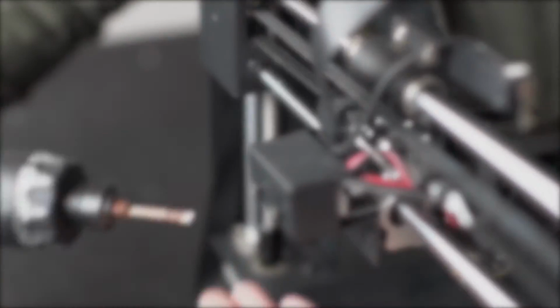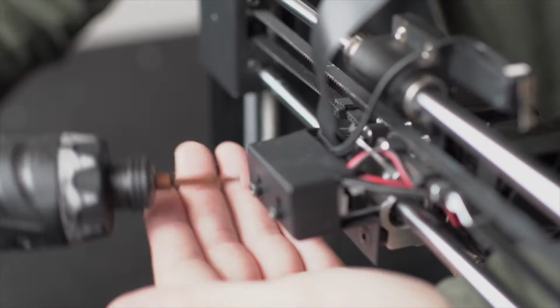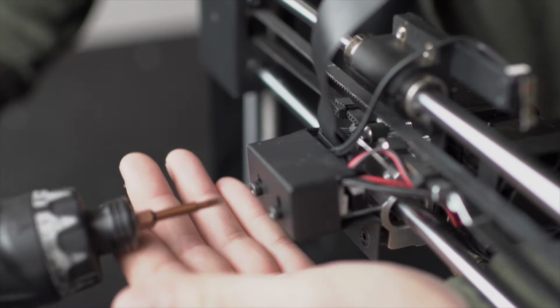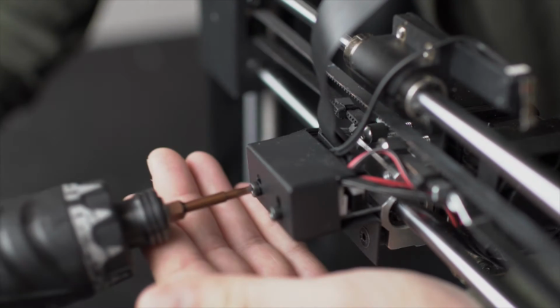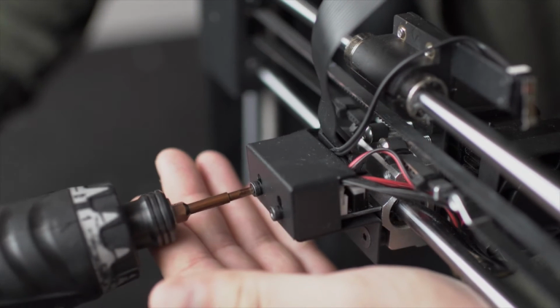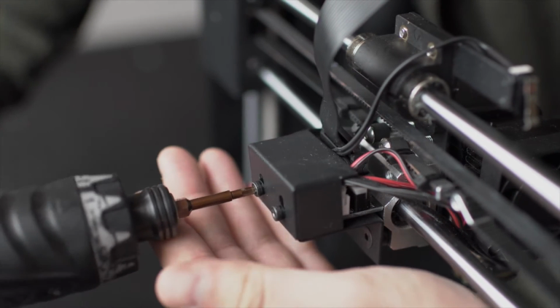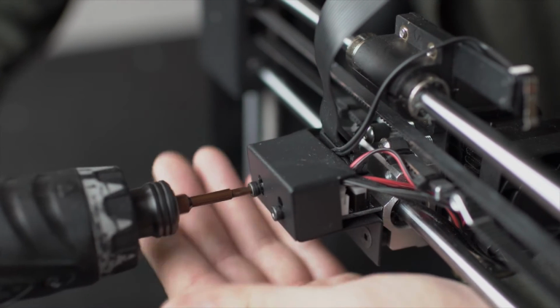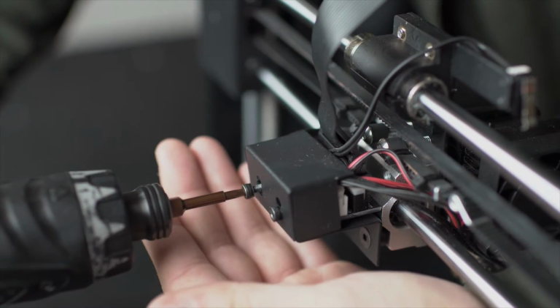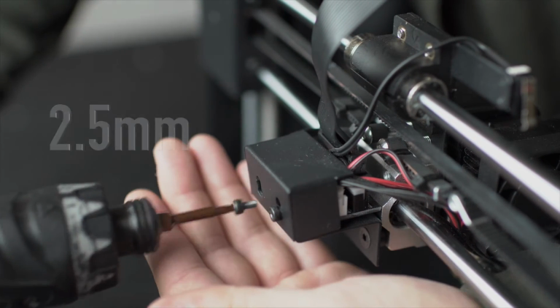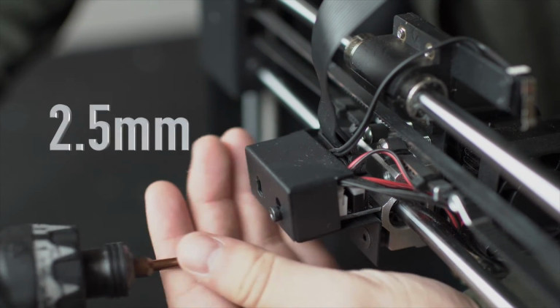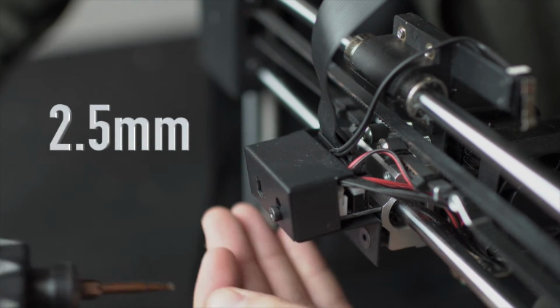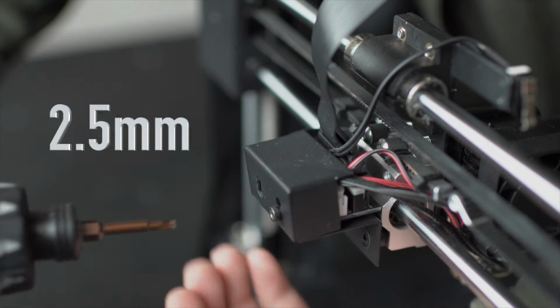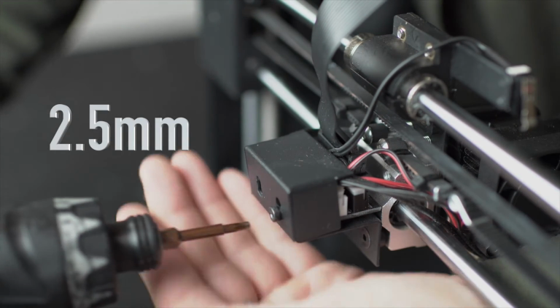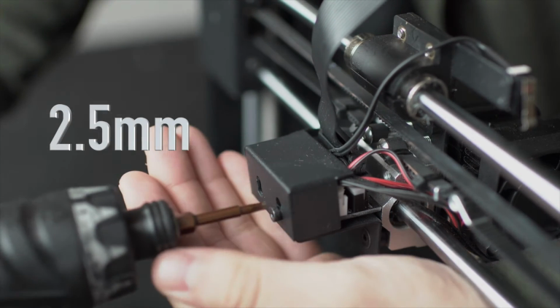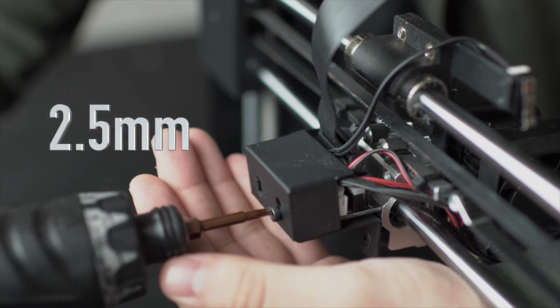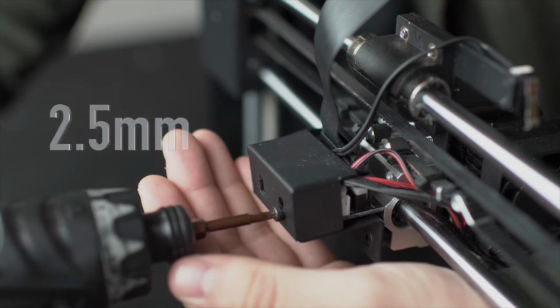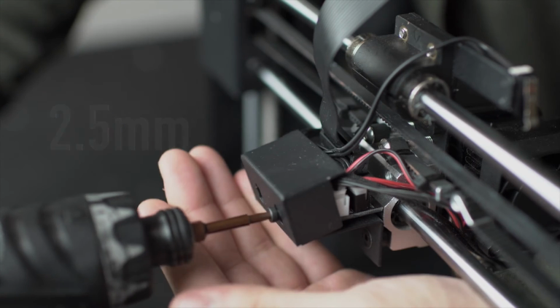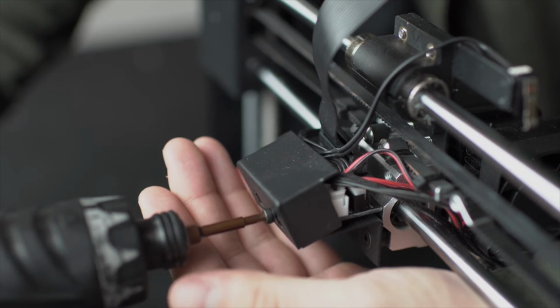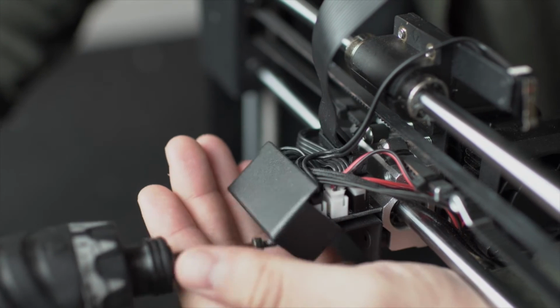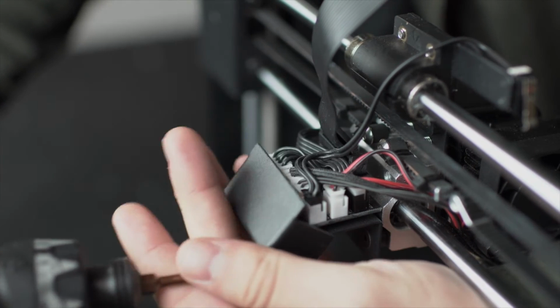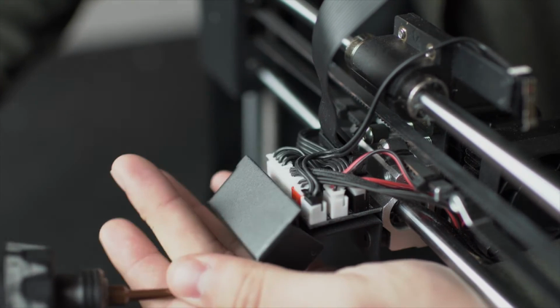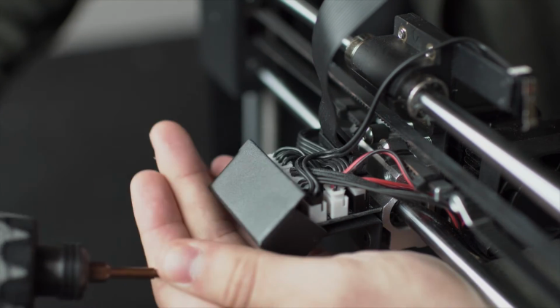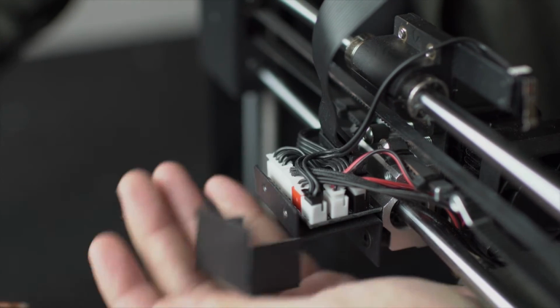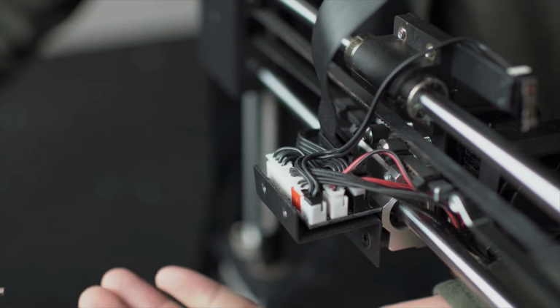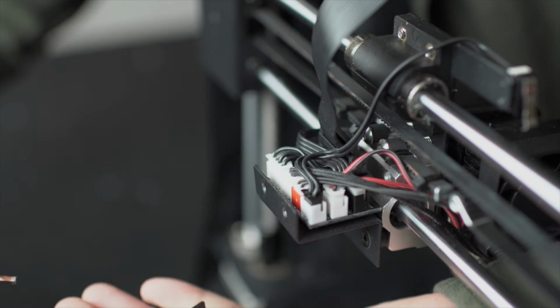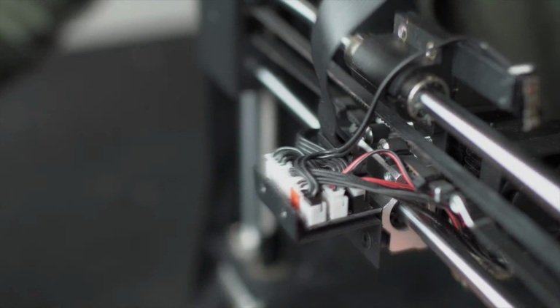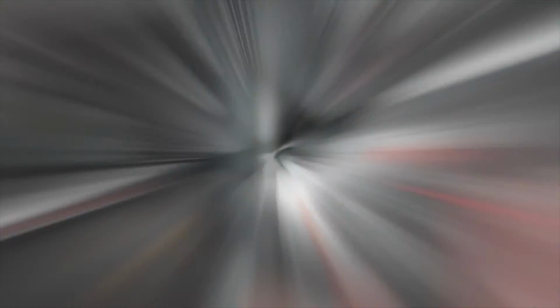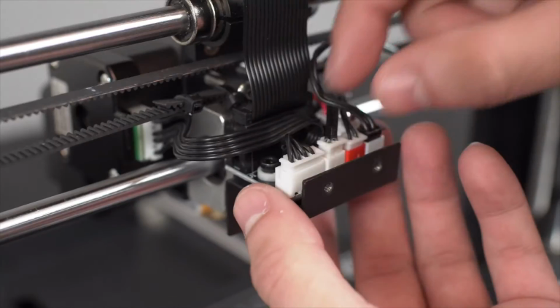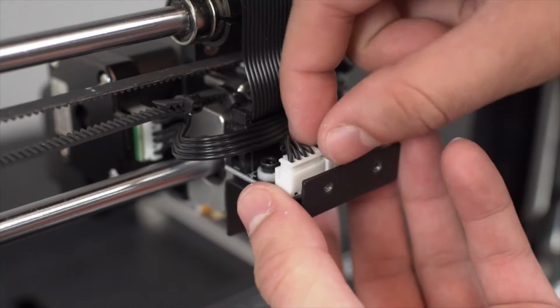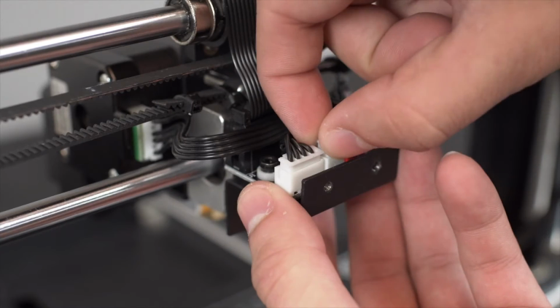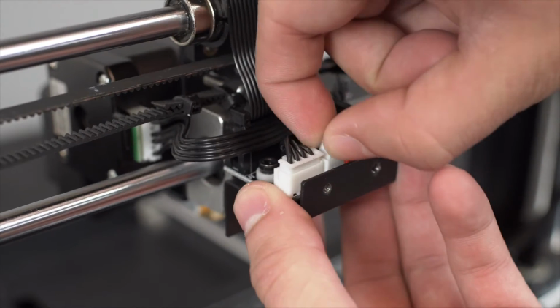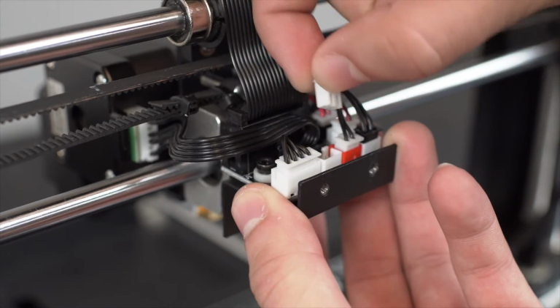Now using your 2.5 millimeter hex key, remove the screws from your mini board cover. Then unplug your heating core.